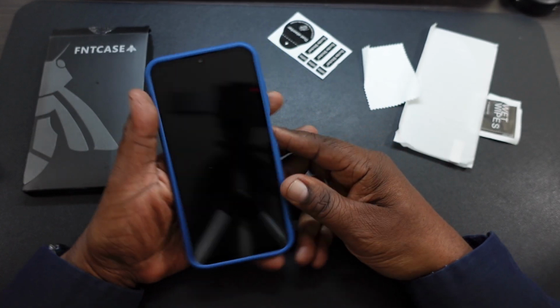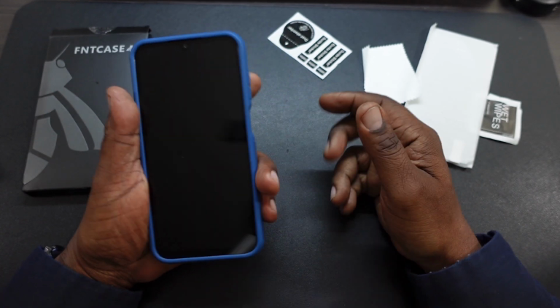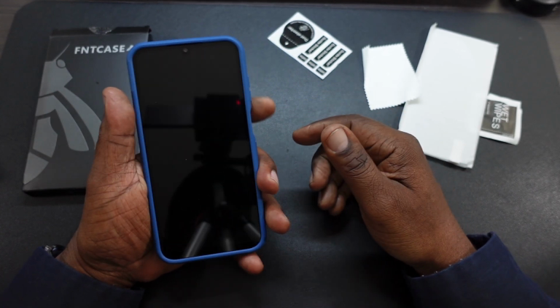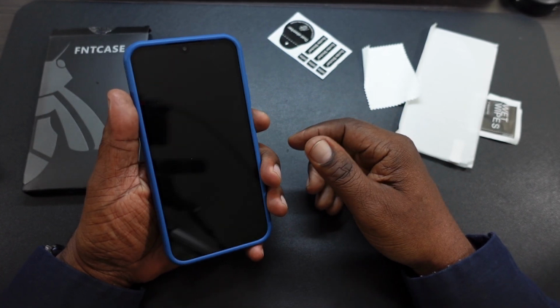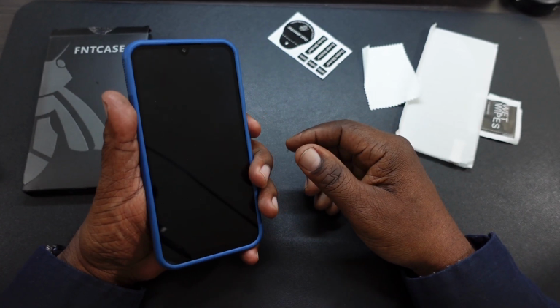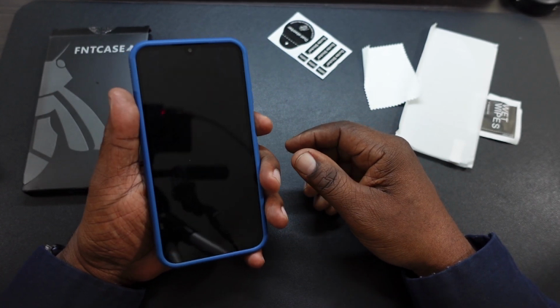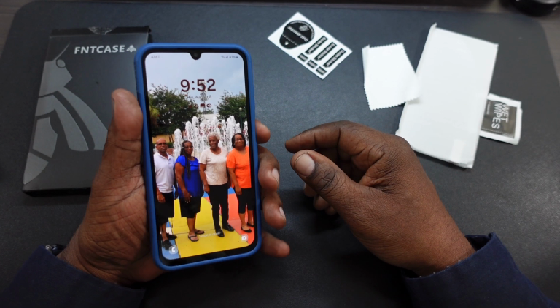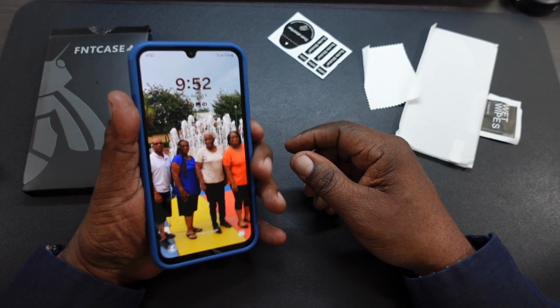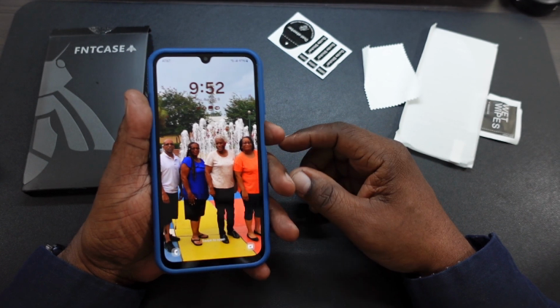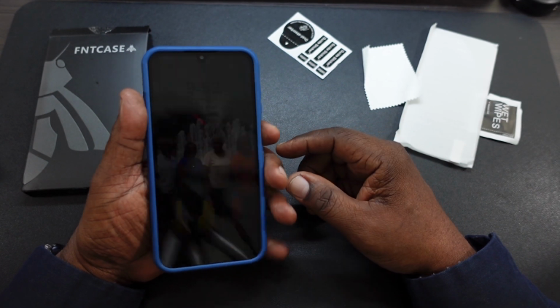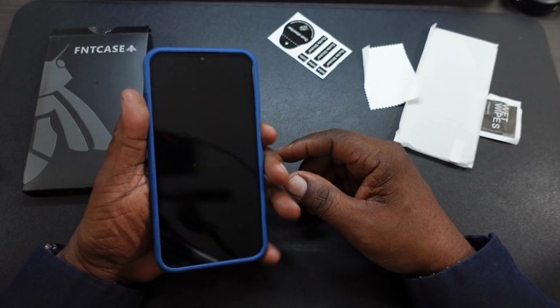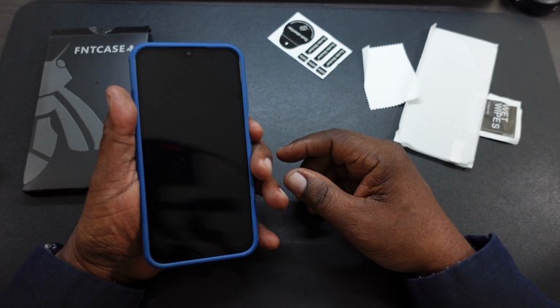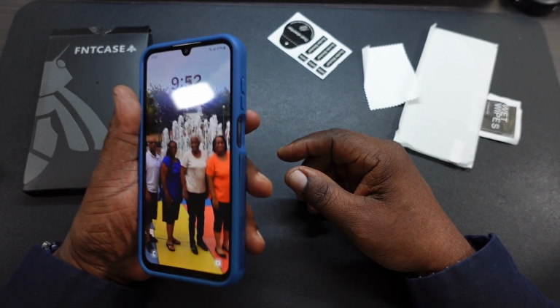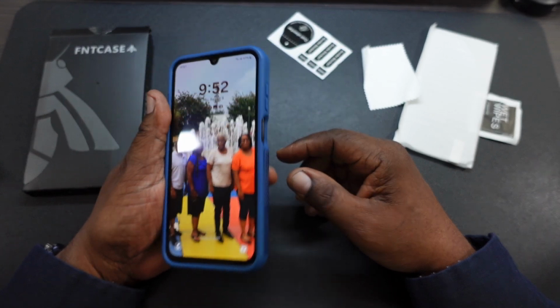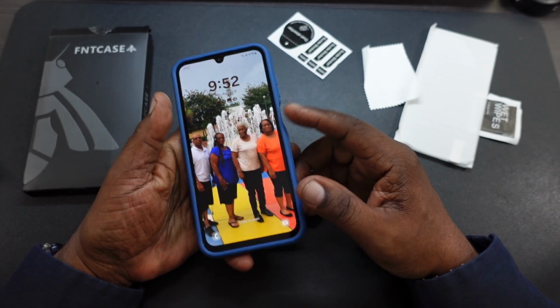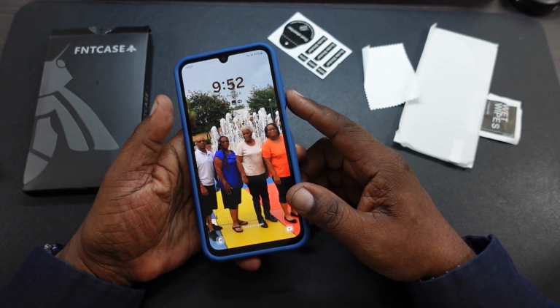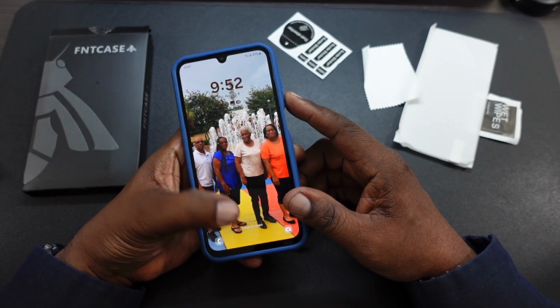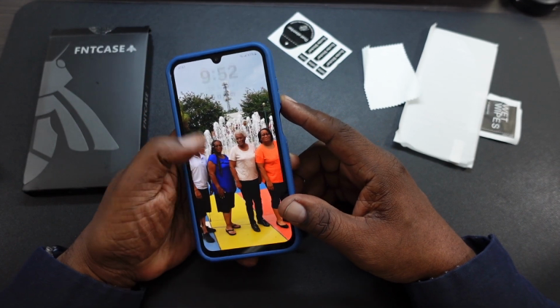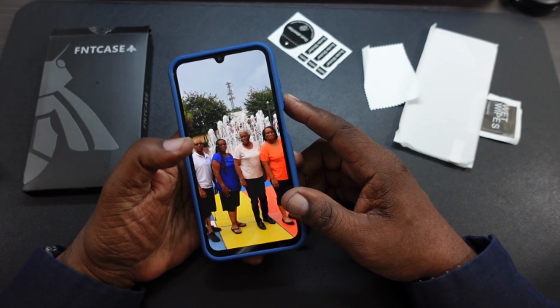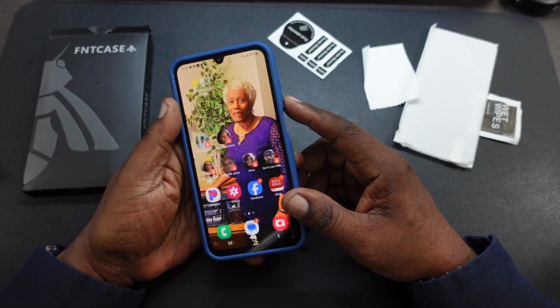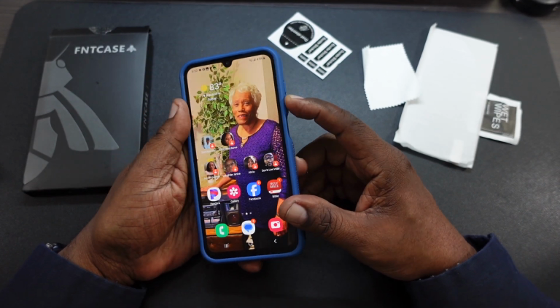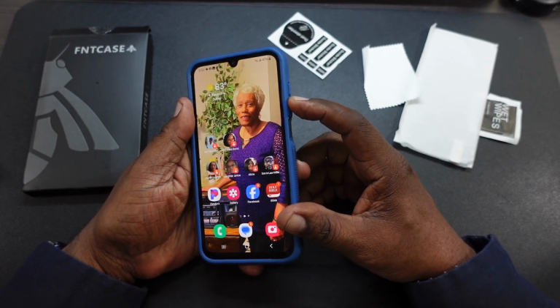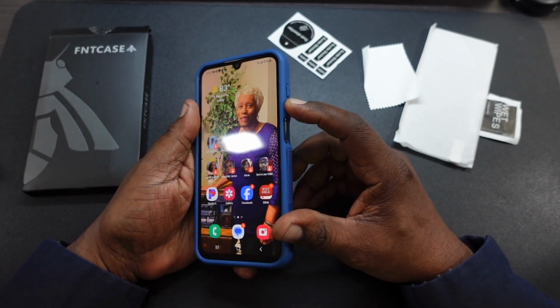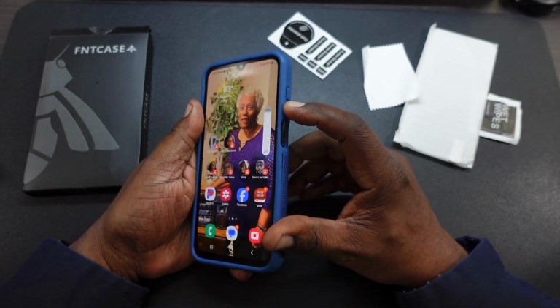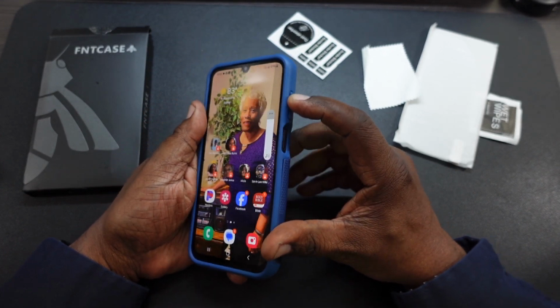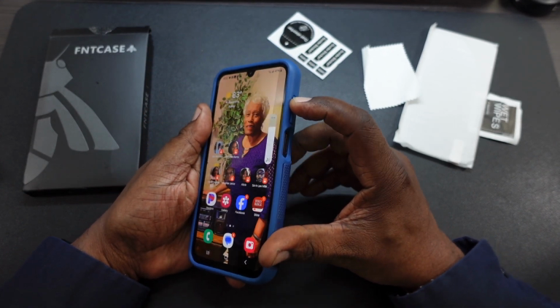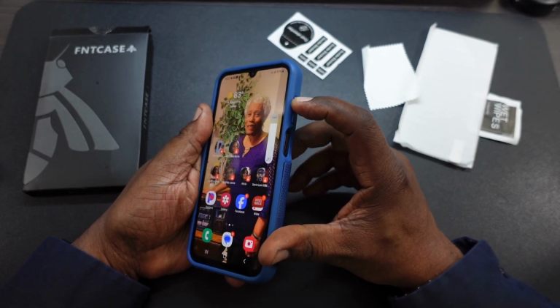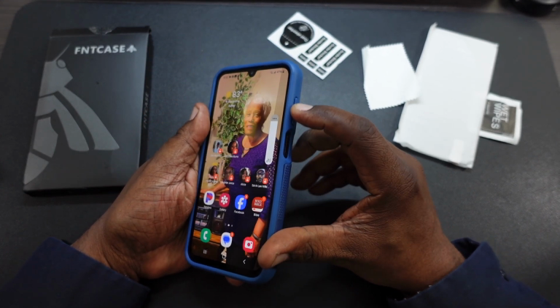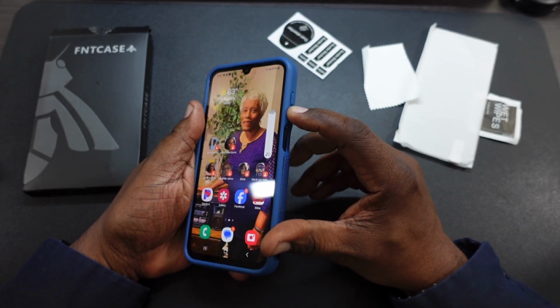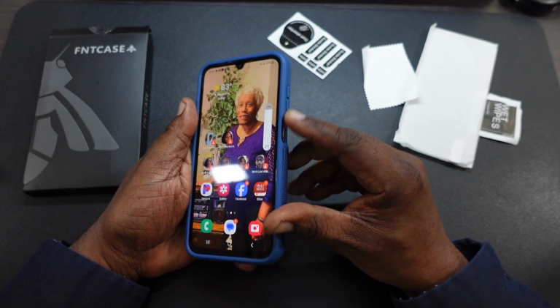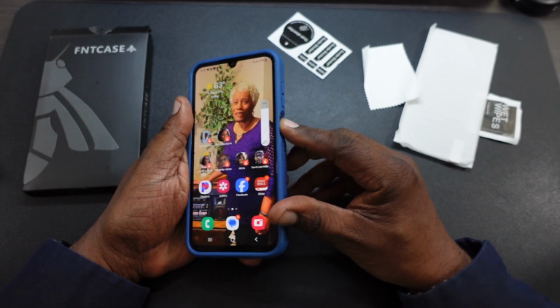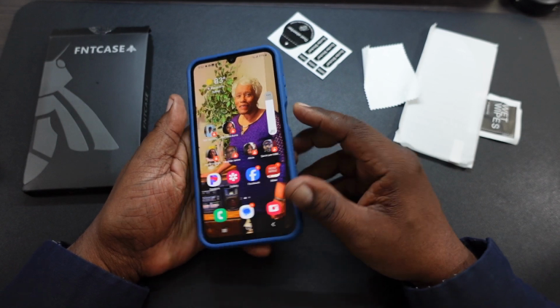It feels good in the hand. Buttons work great. Here's the volume up and down — worked great.